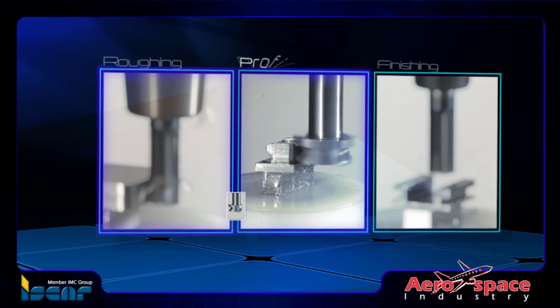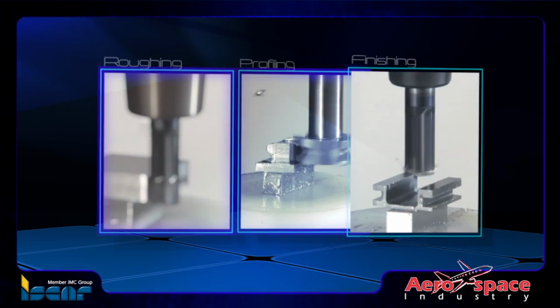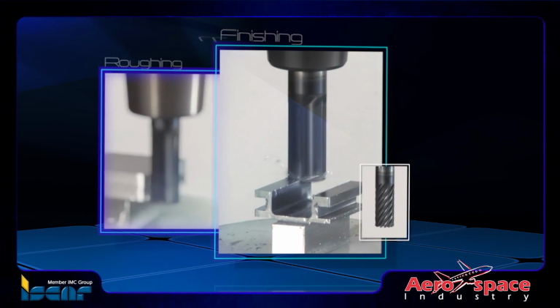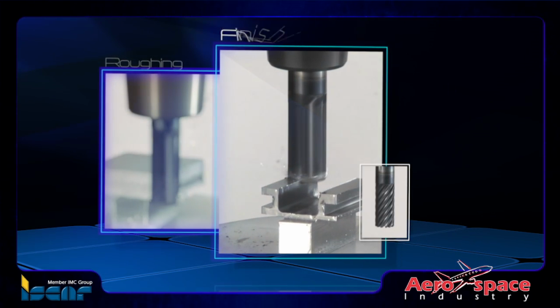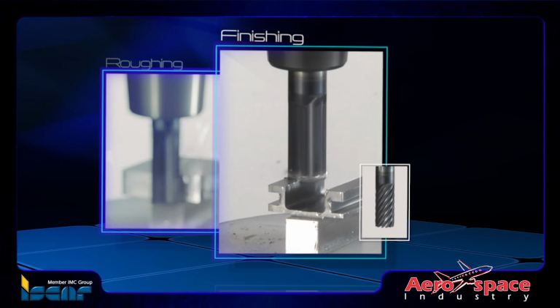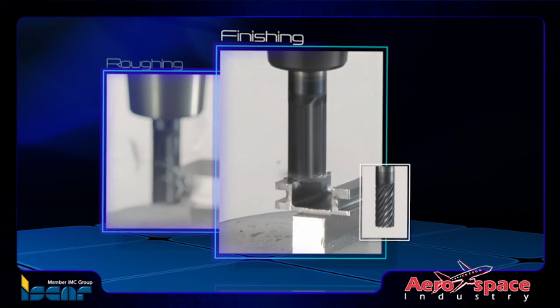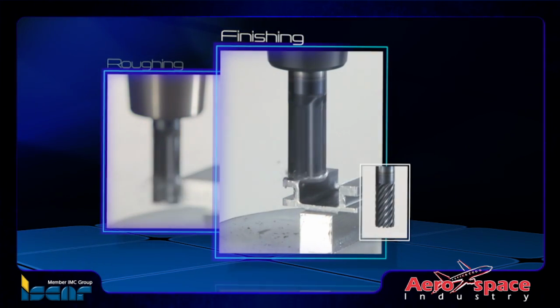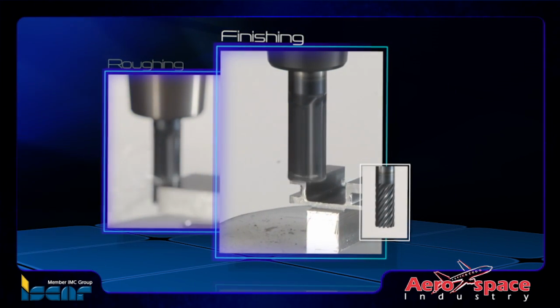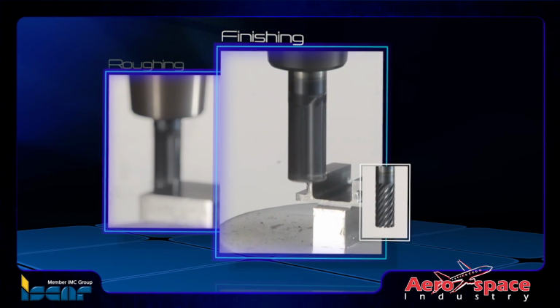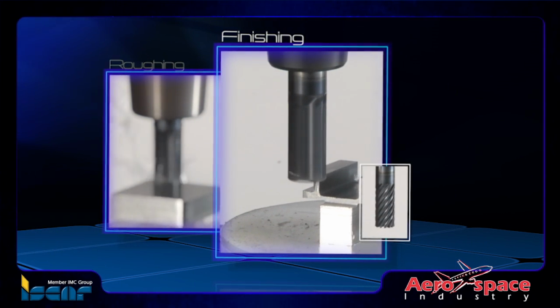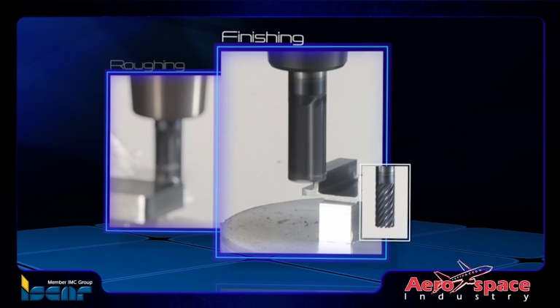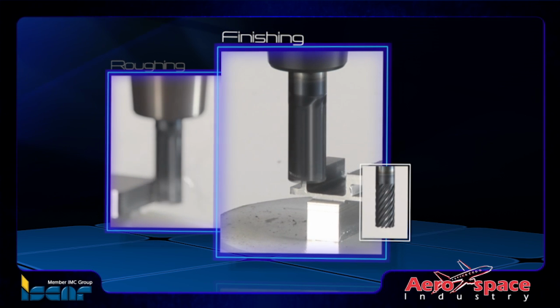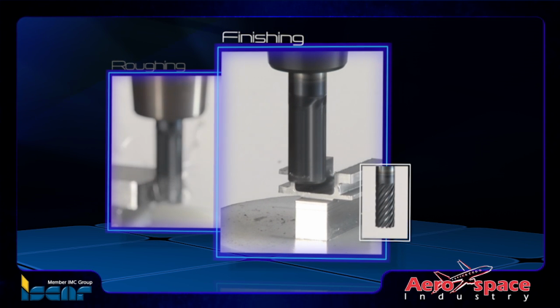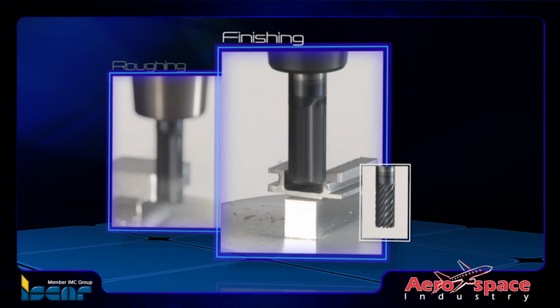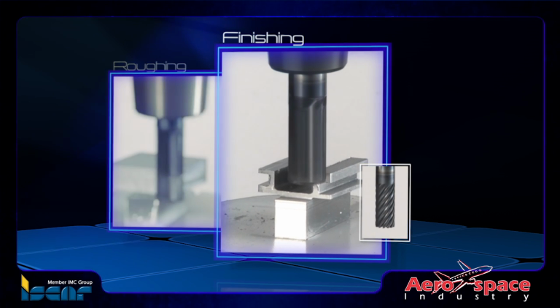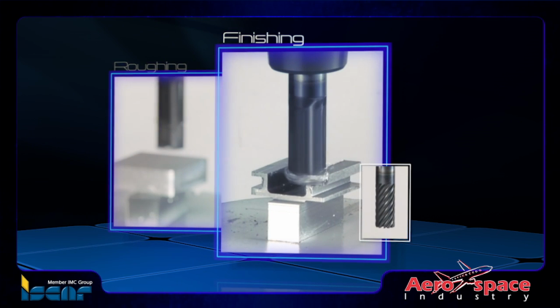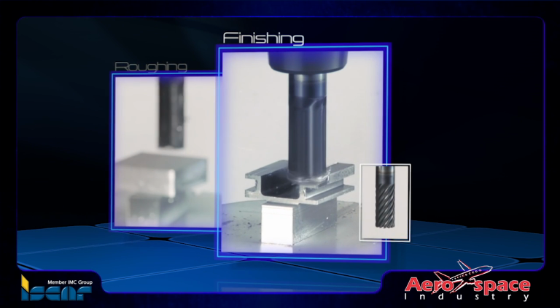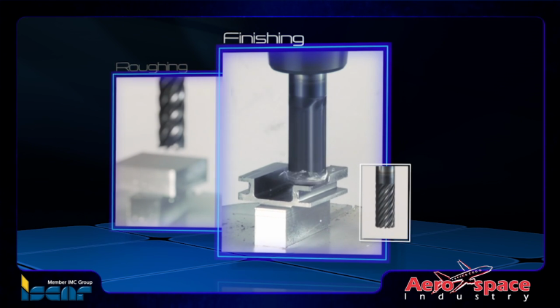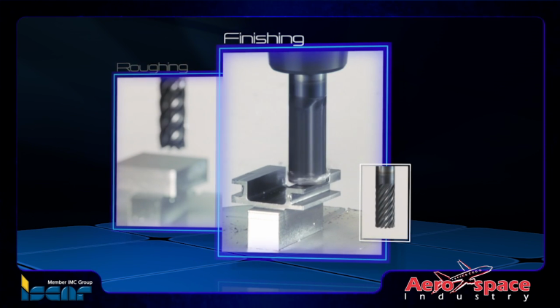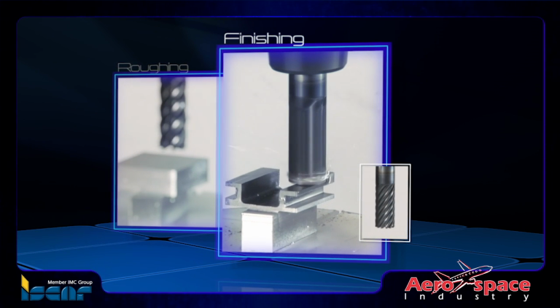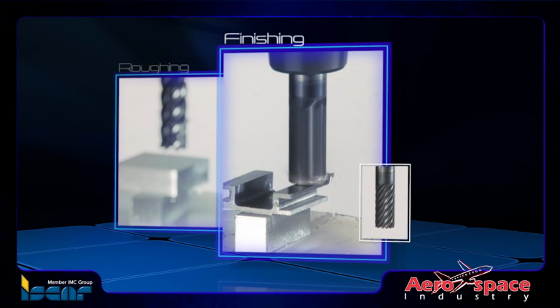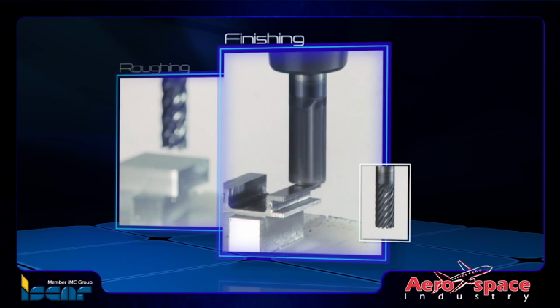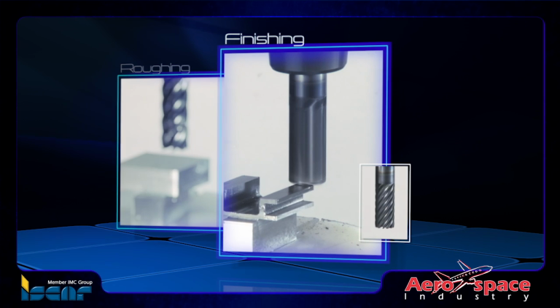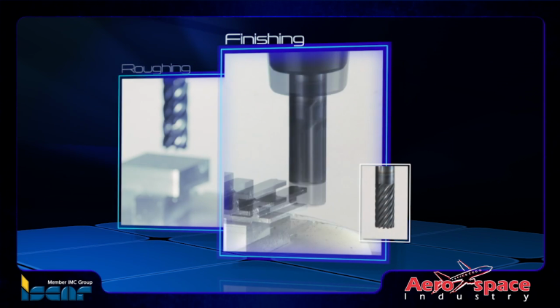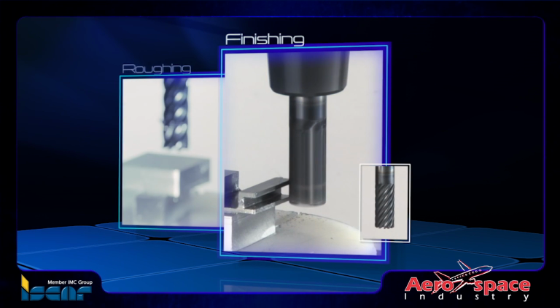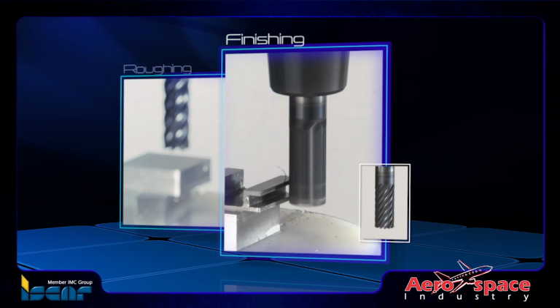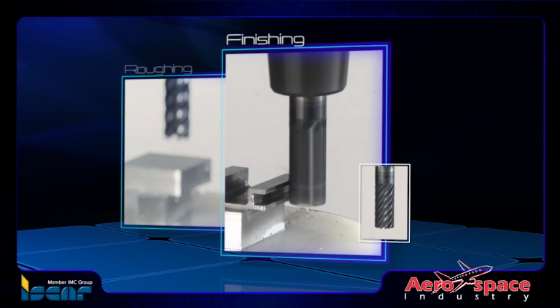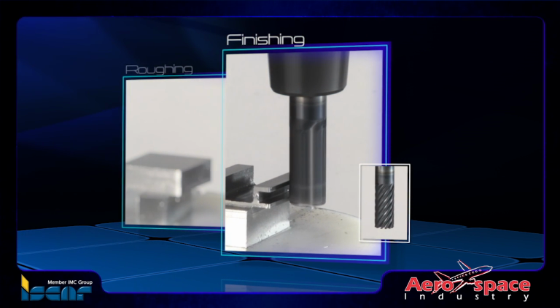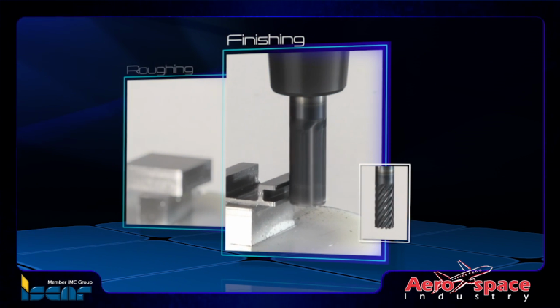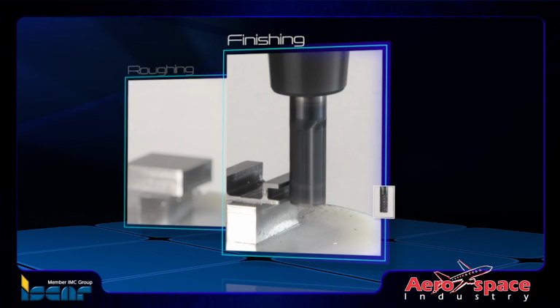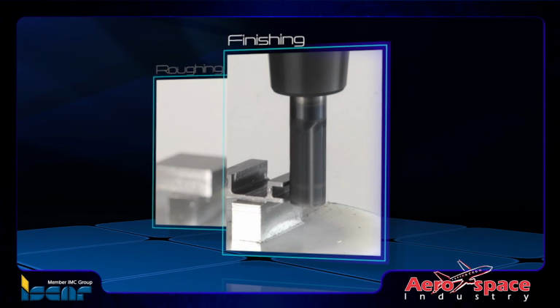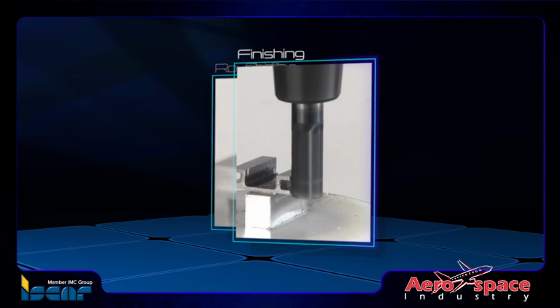For finishing operations, Iskar provides solid carbide chatter-free end mills designed with different helix multi-flutes made with an ultra-fine, sub-micron carbide grade, guaranteeing prolonged tool life for higher productivity.